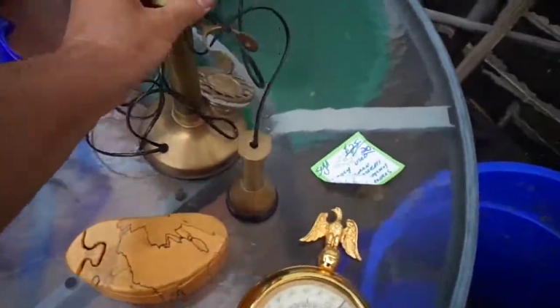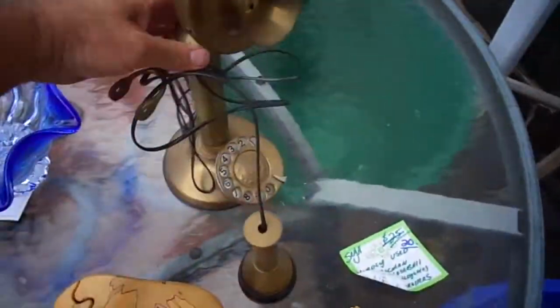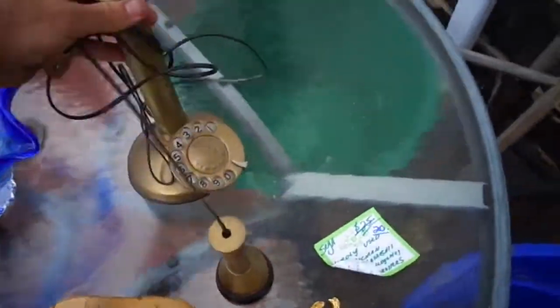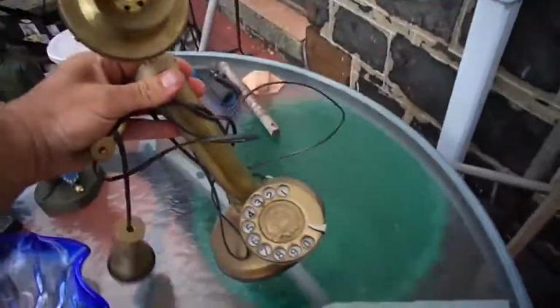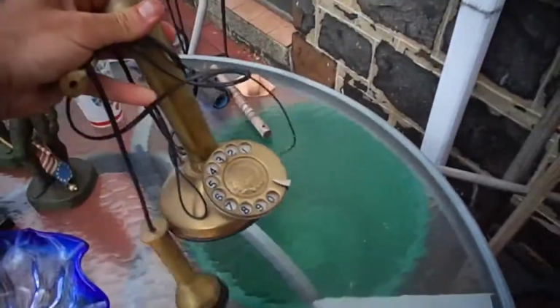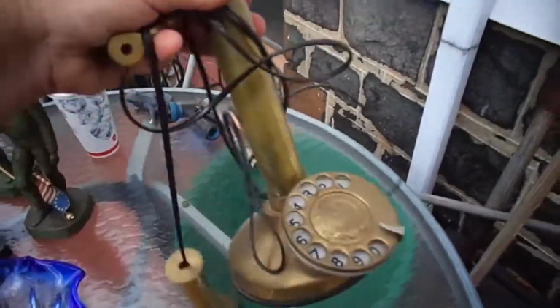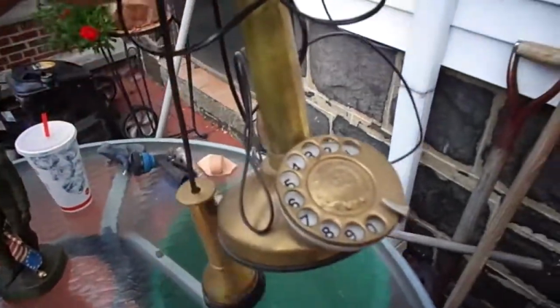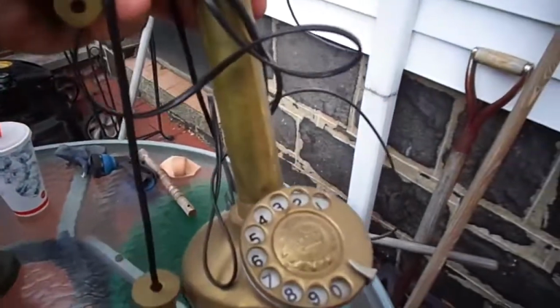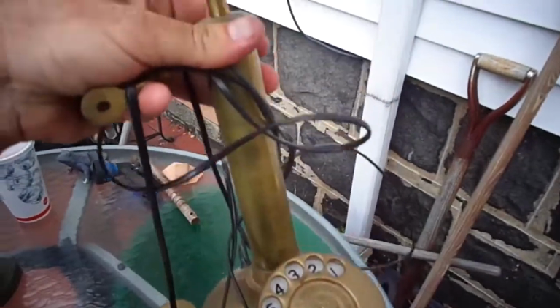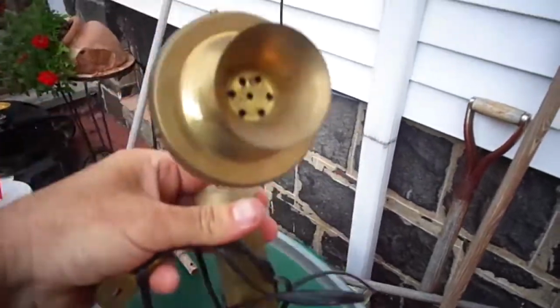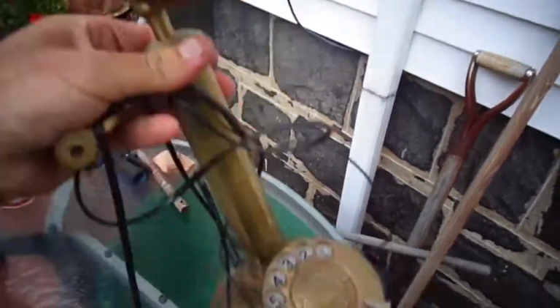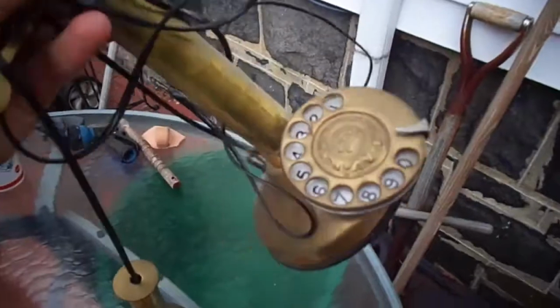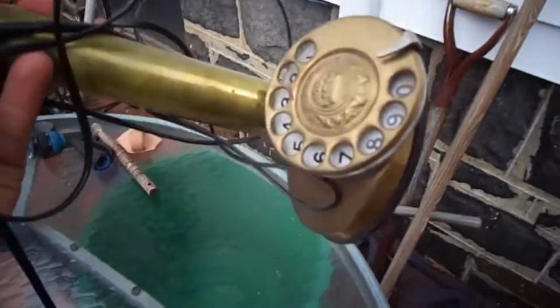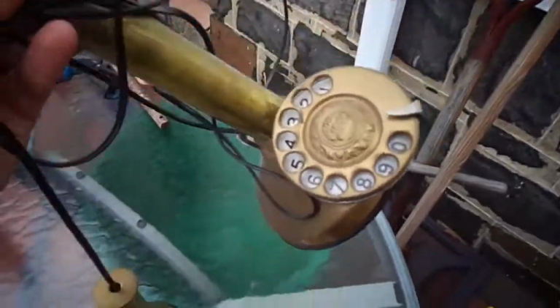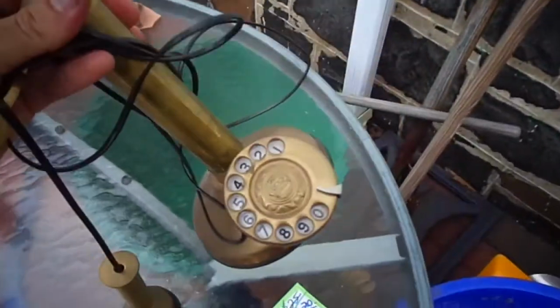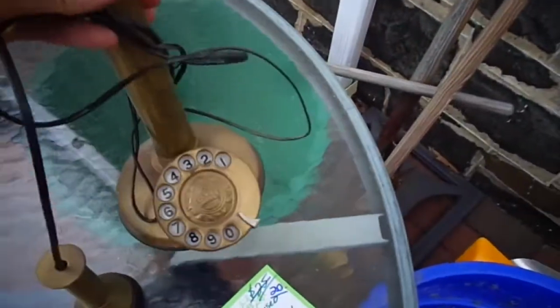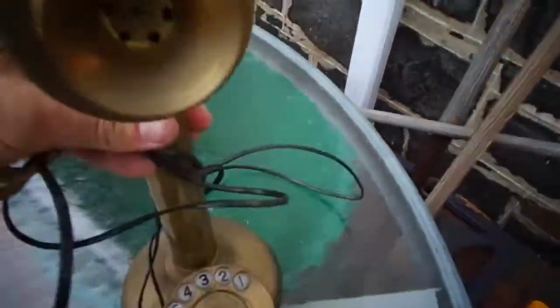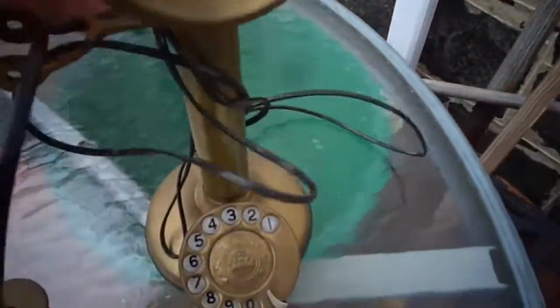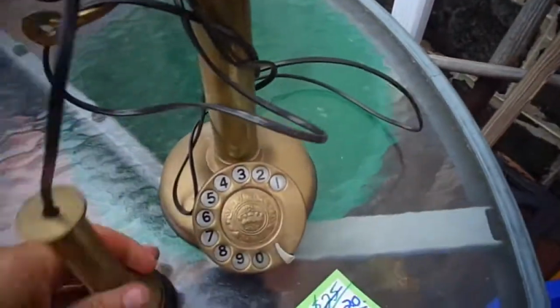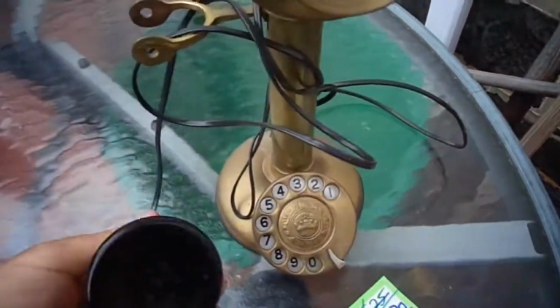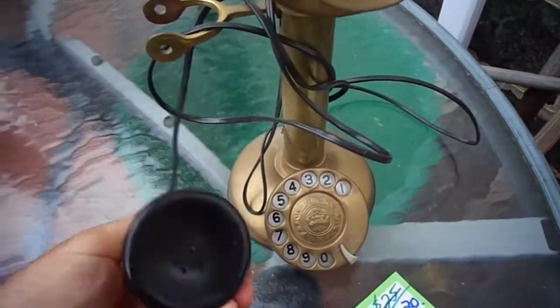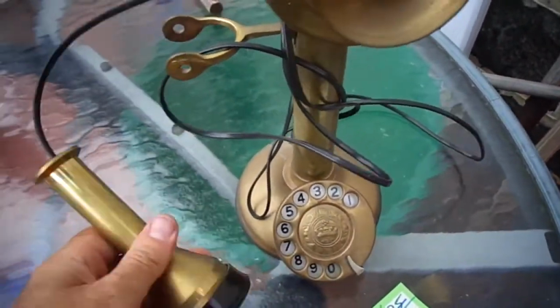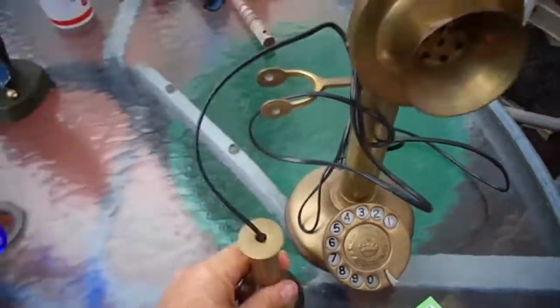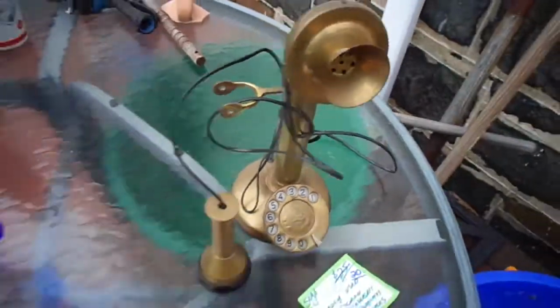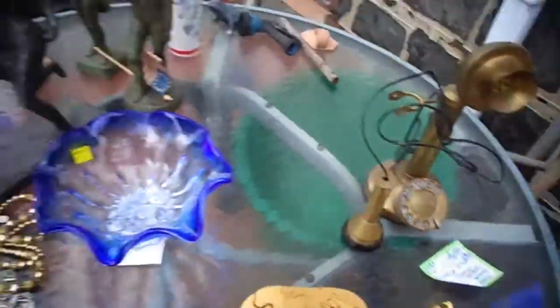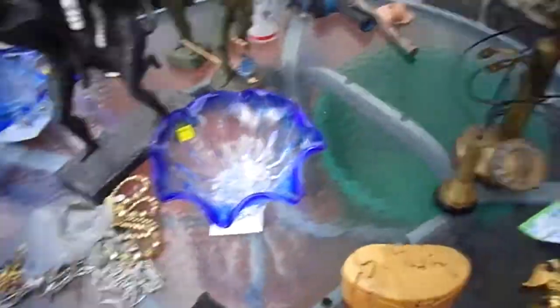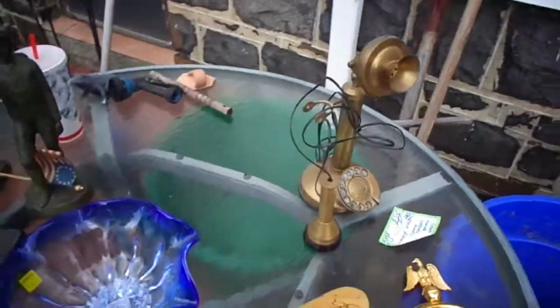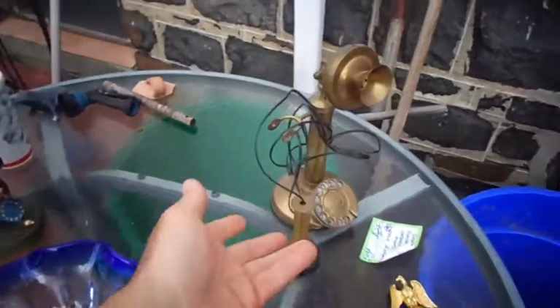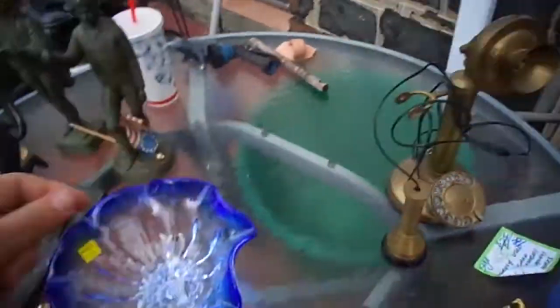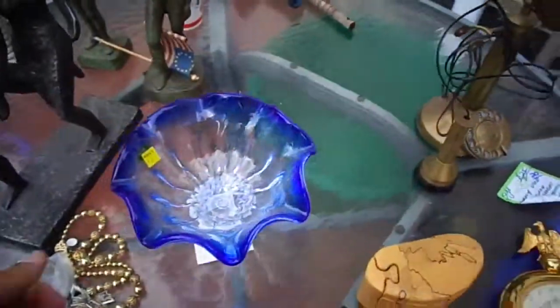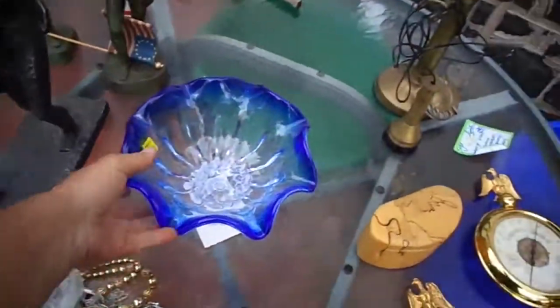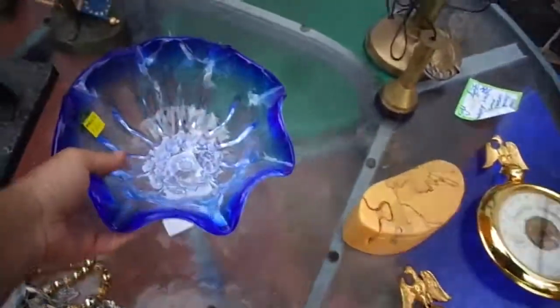Check this phone out — ten bucks. This is brass, heavy brass. It's an old-style phone, rotary dial. It's a real phone. I paid $10 and I think I can get $45 to $75 on it.